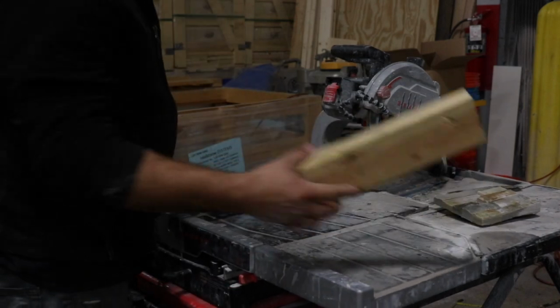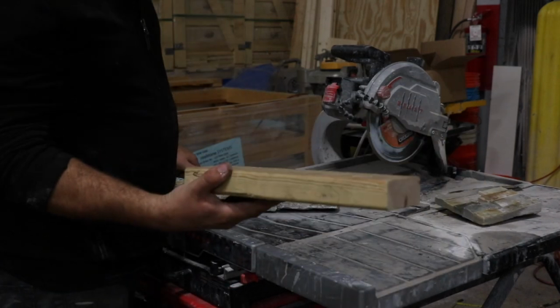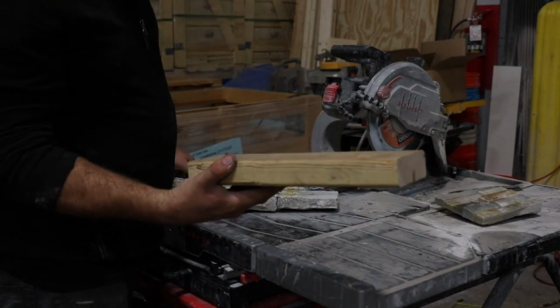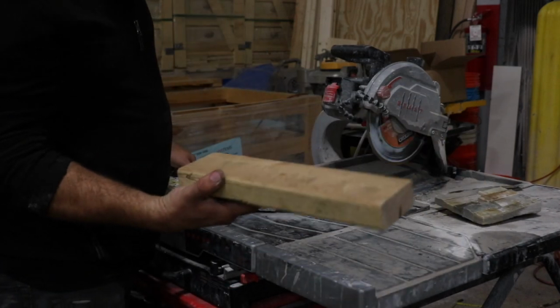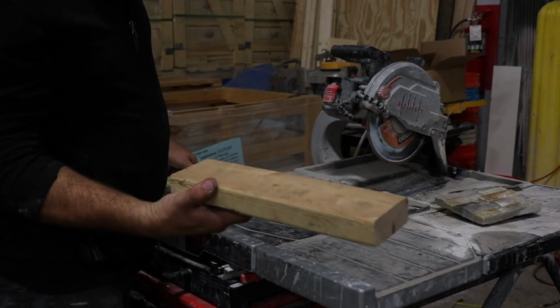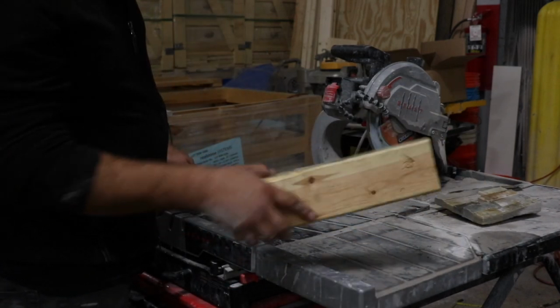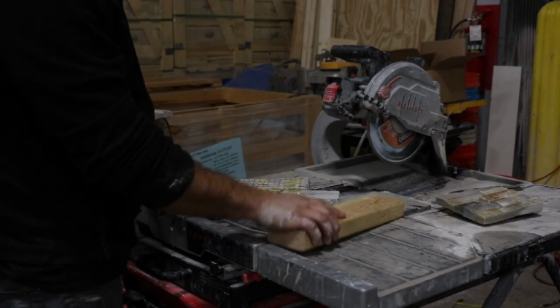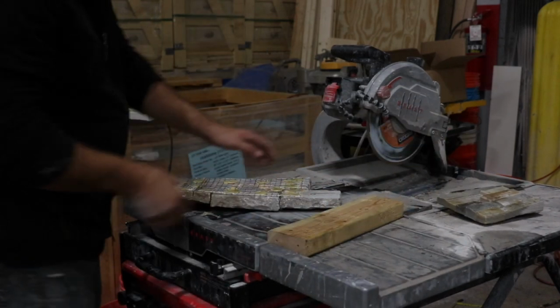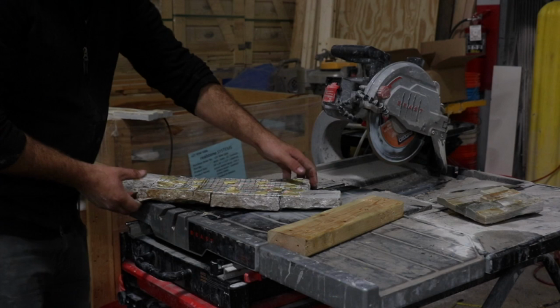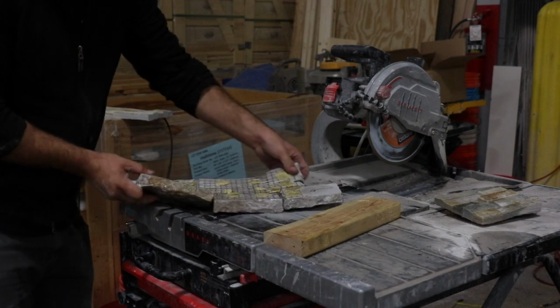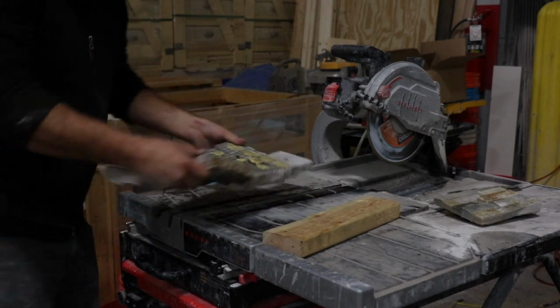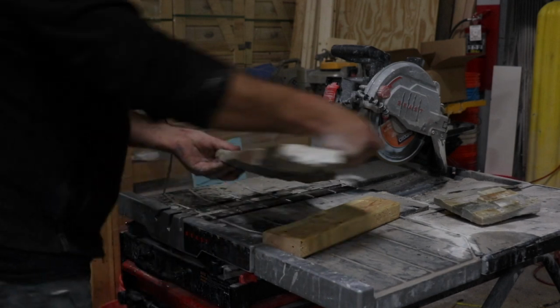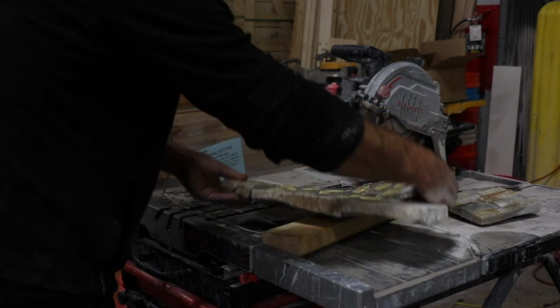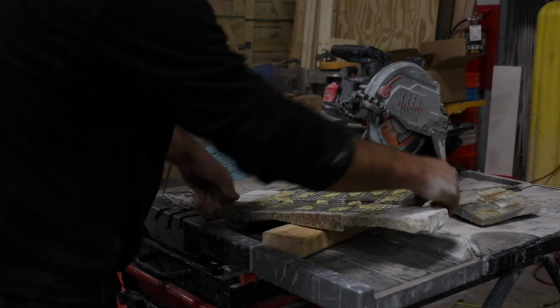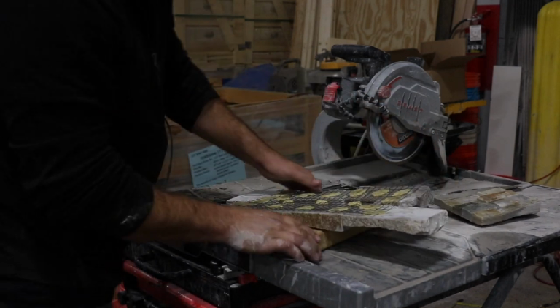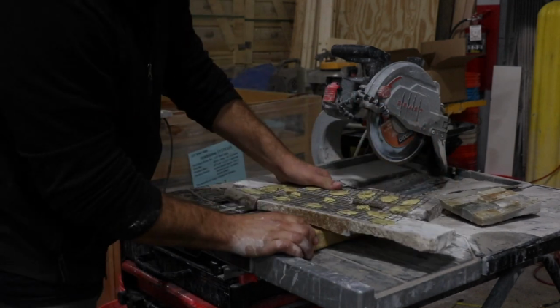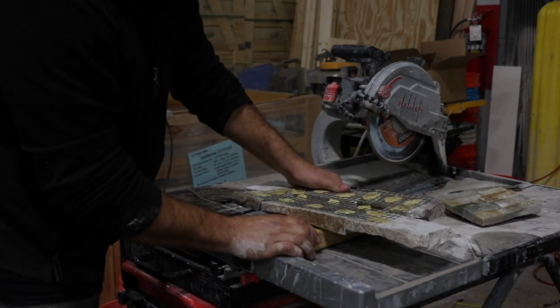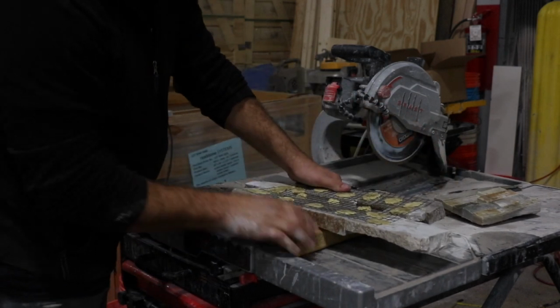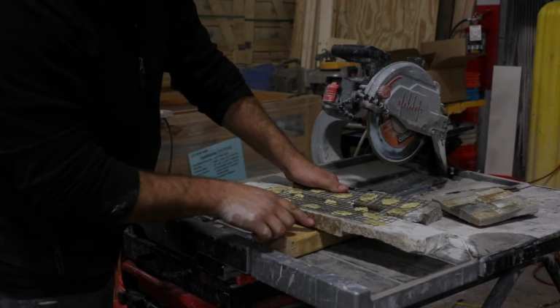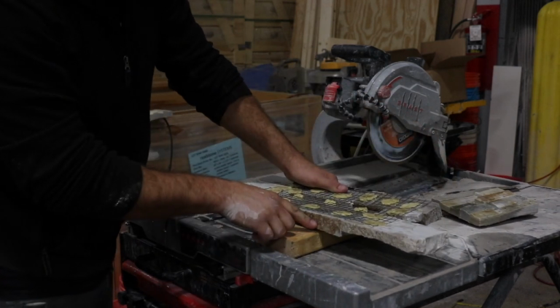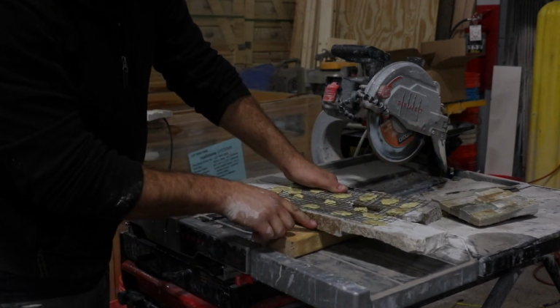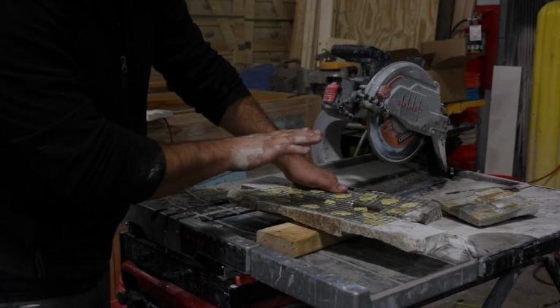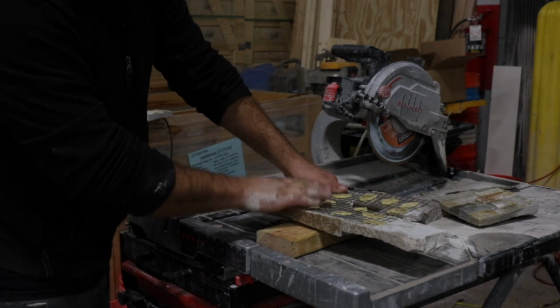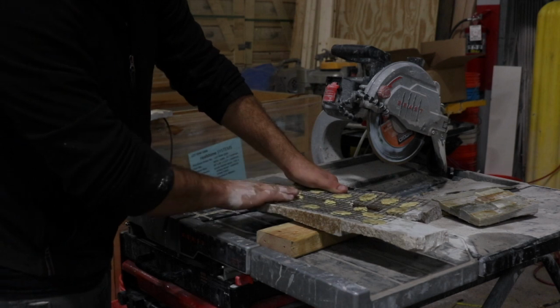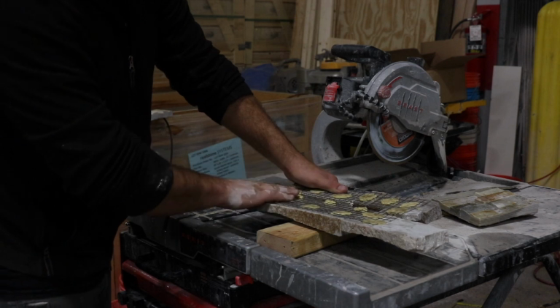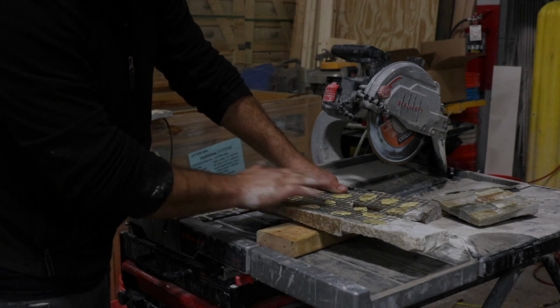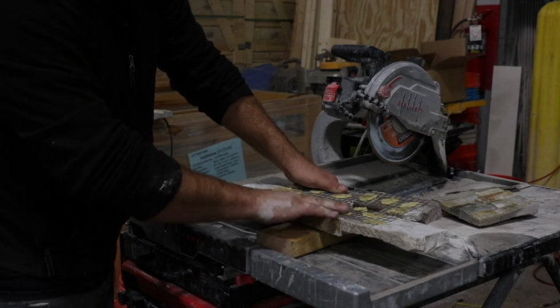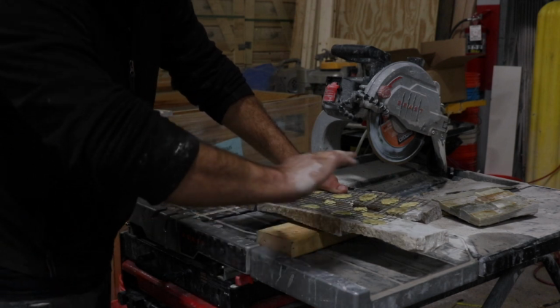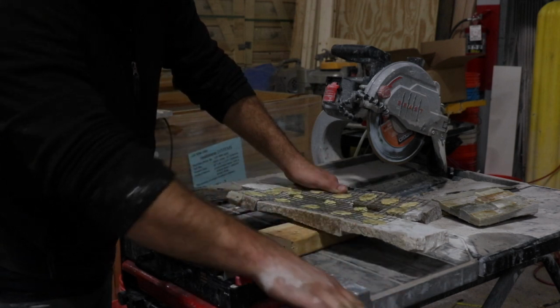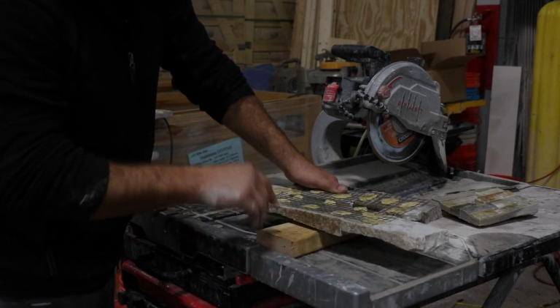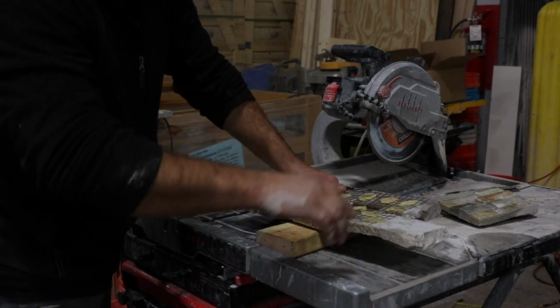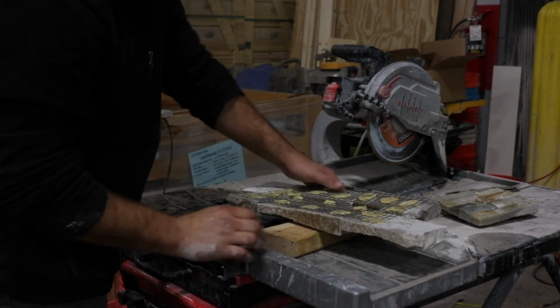The next thing I like to do is use a block to set the edge of the stone. You want your keep piece on the block and your throw-away piece off the block.